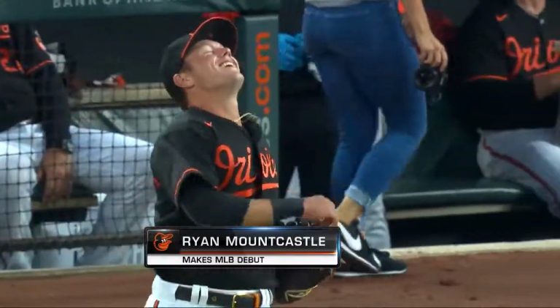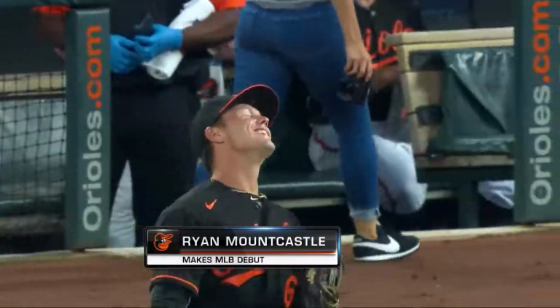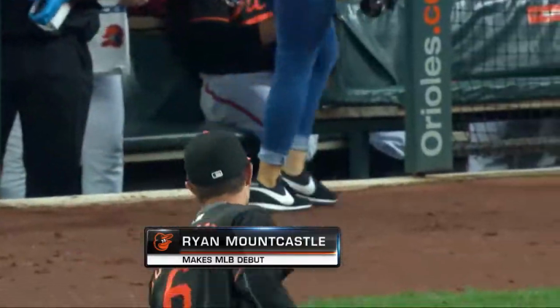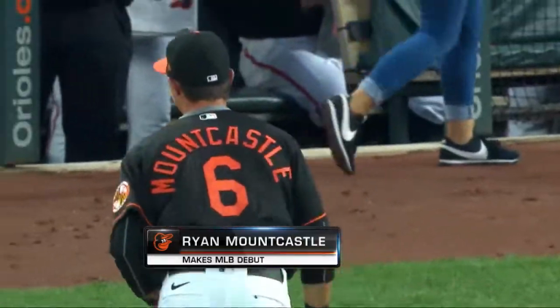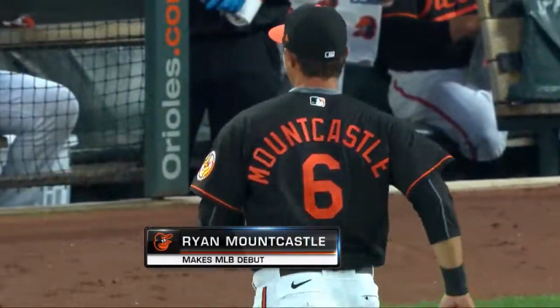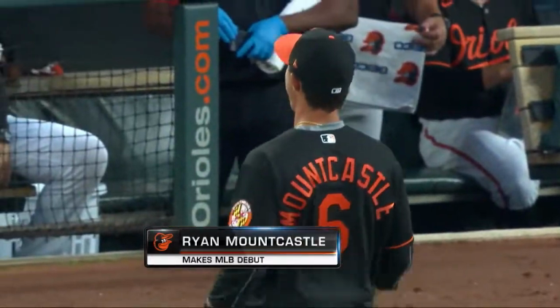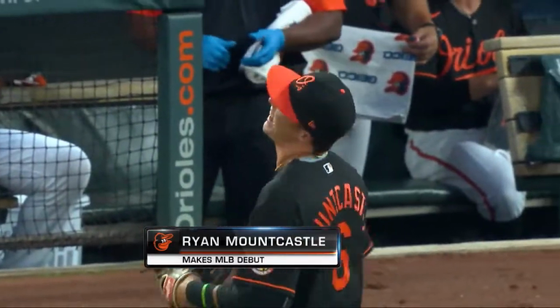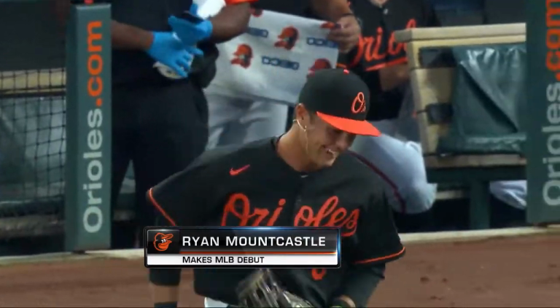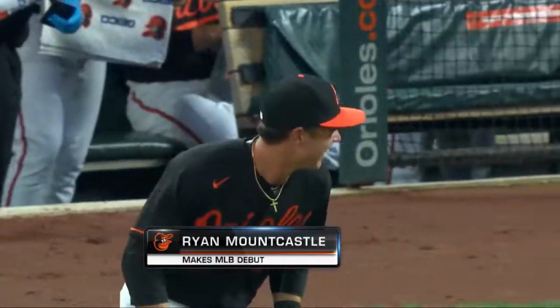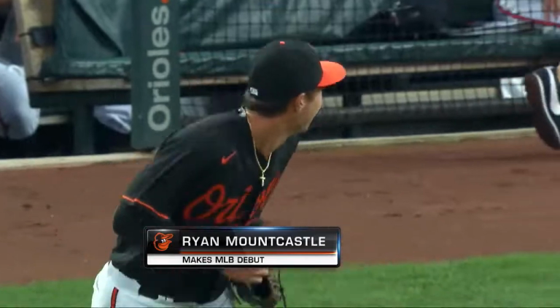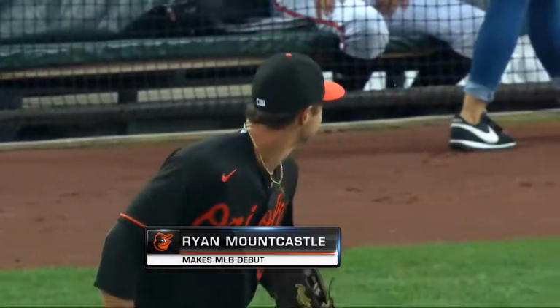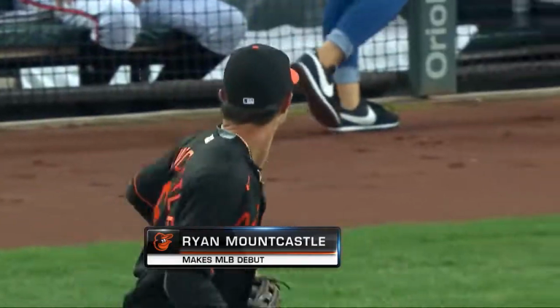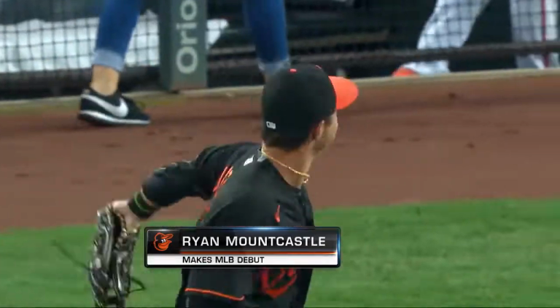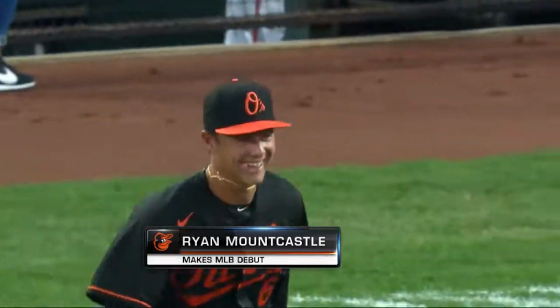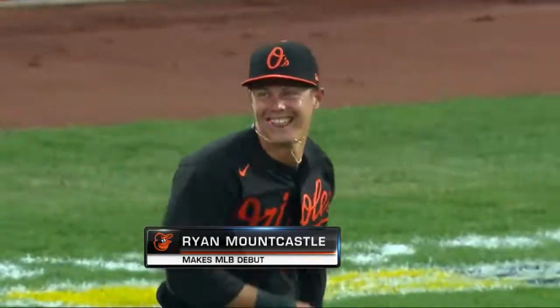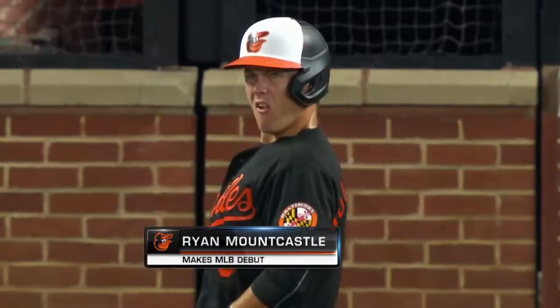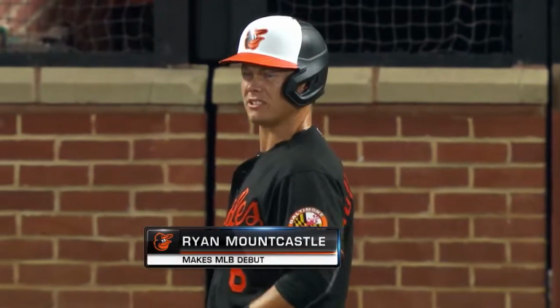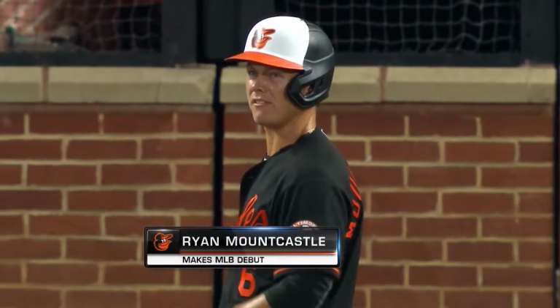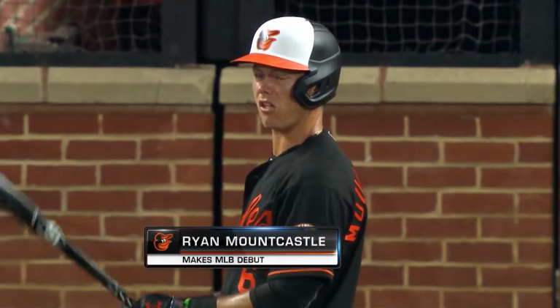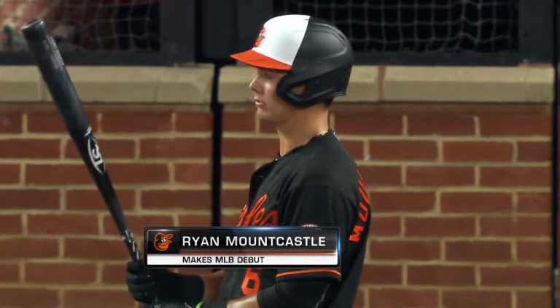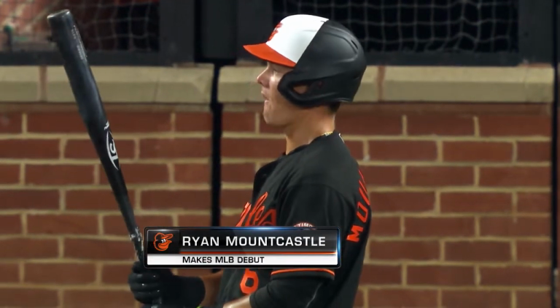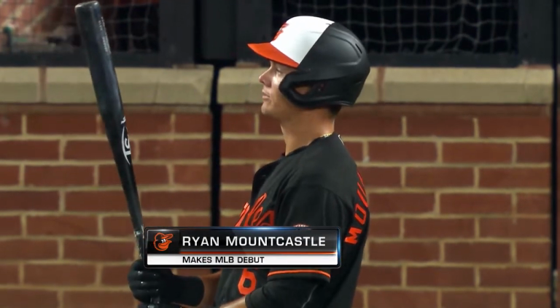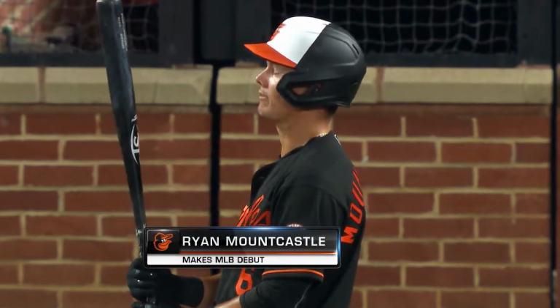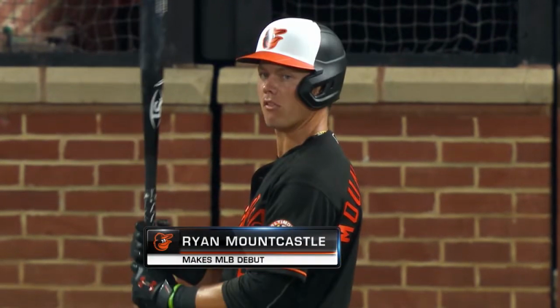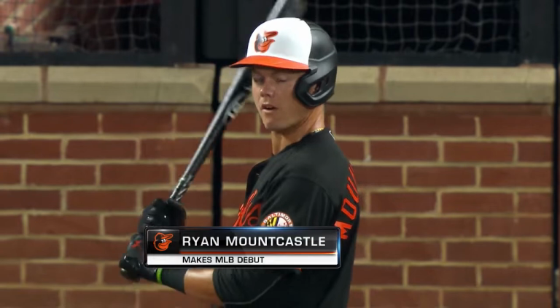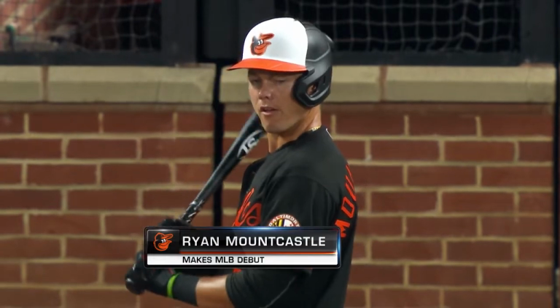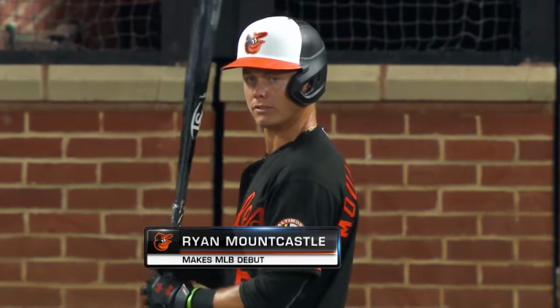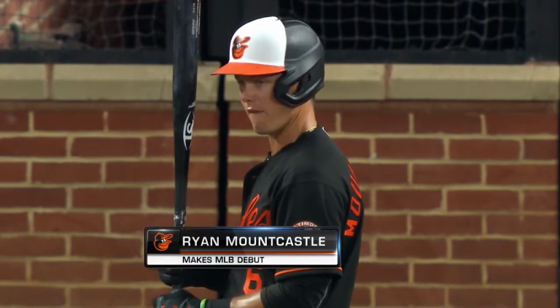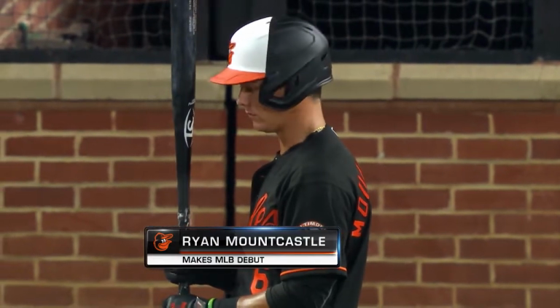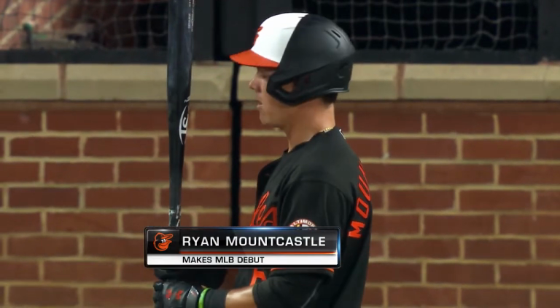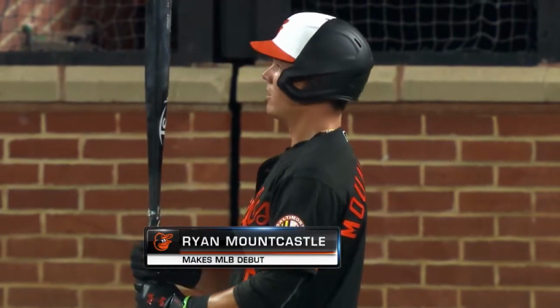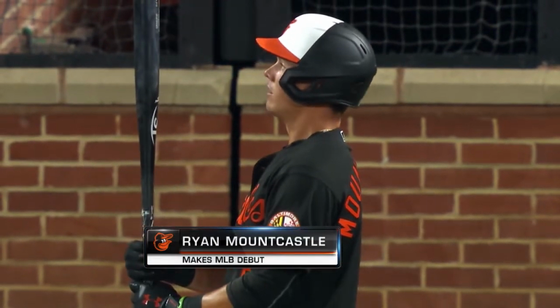No, wait a minute — here they come. Now he leads the Orioles onto the field. Ryan Mountcastle is a major league player and he'll see a major league pitch for the first time against Colton Brewer.